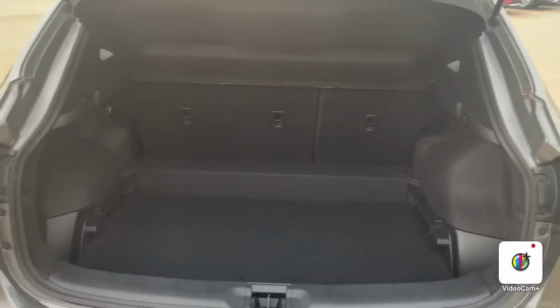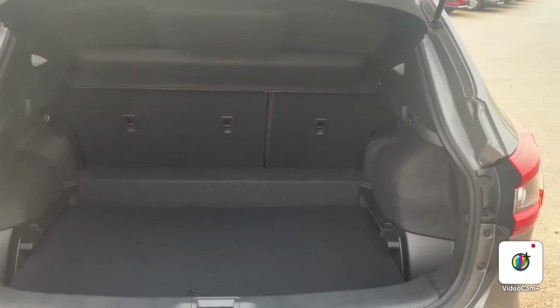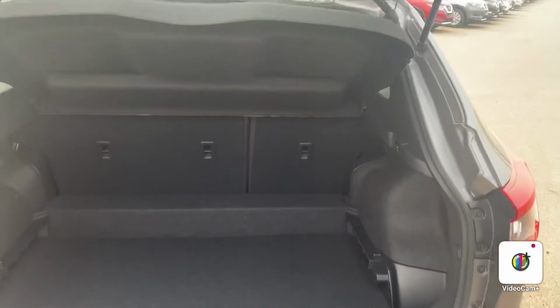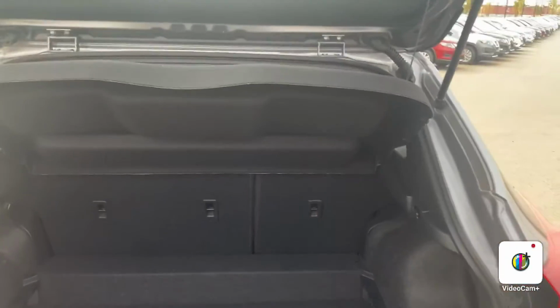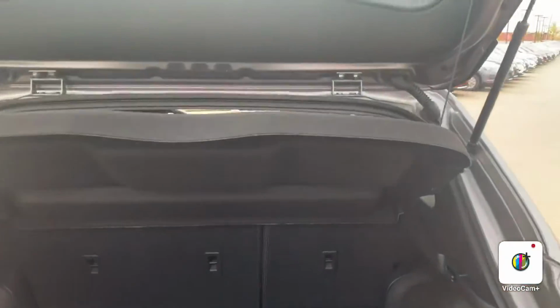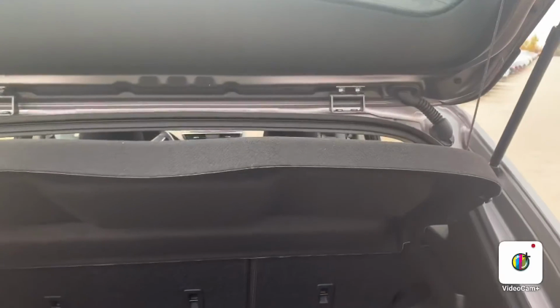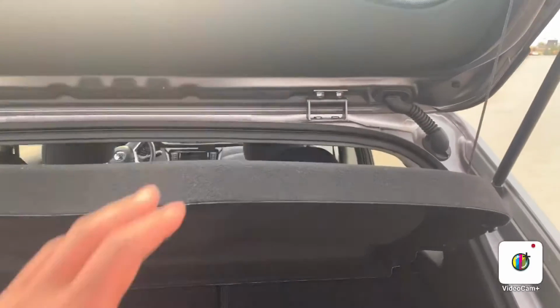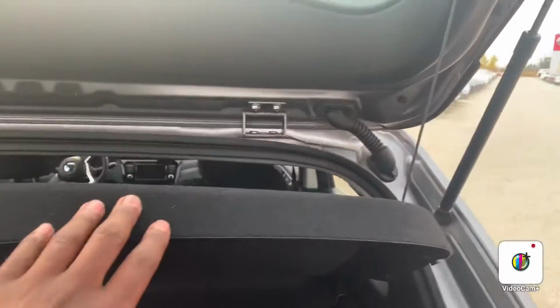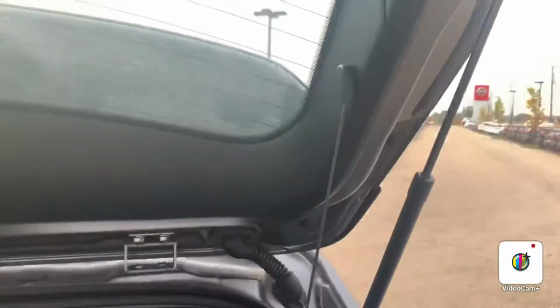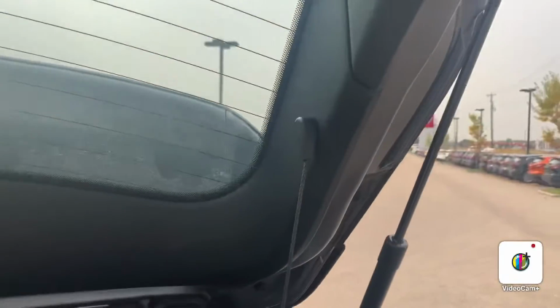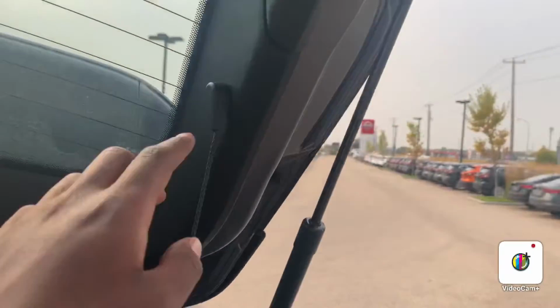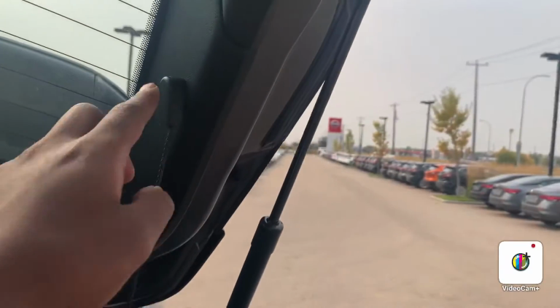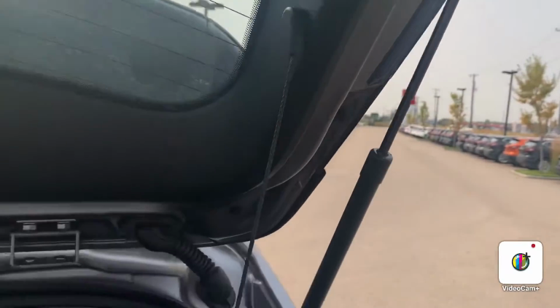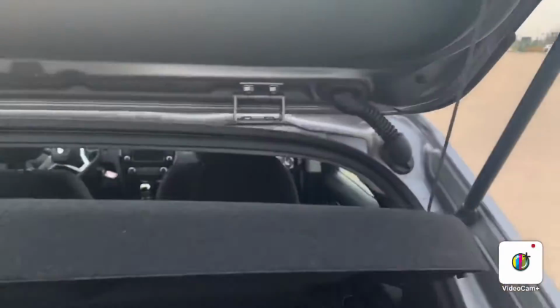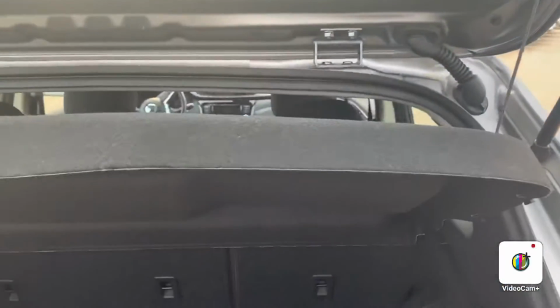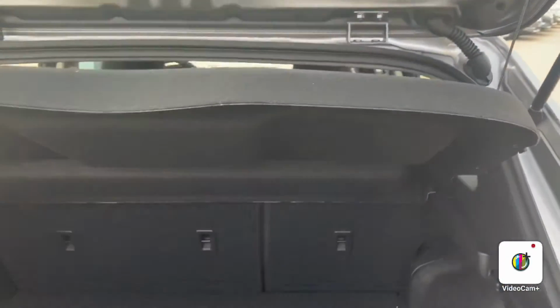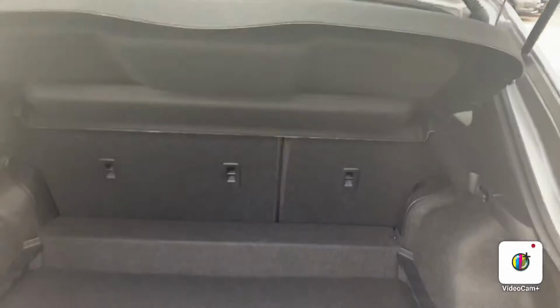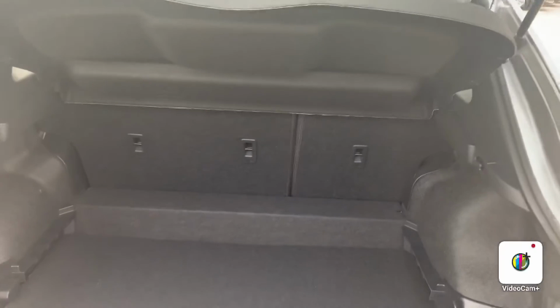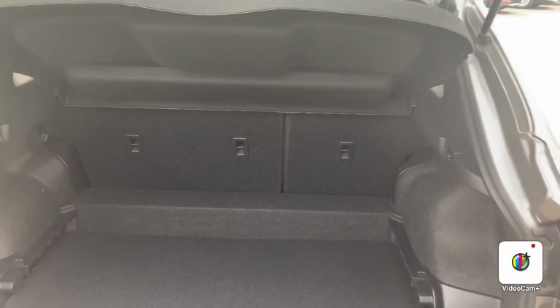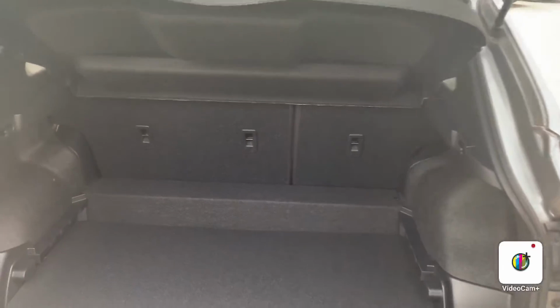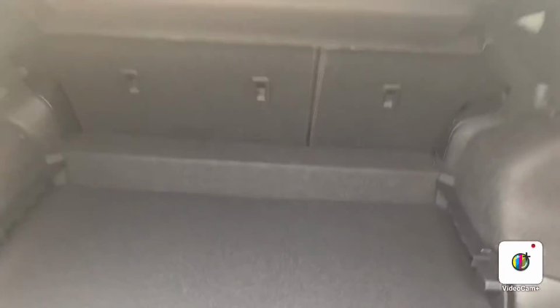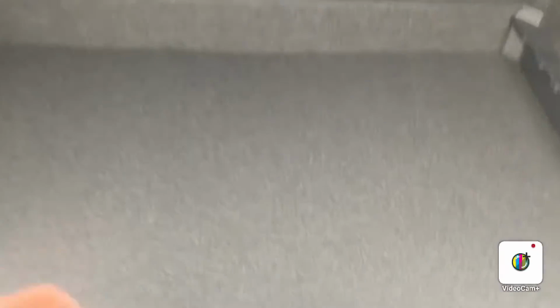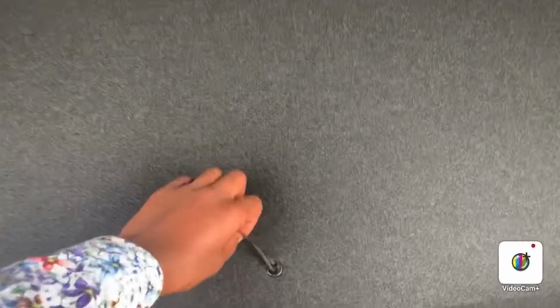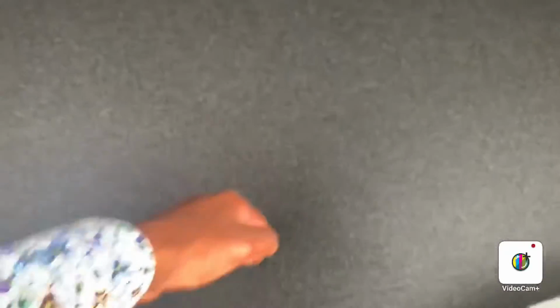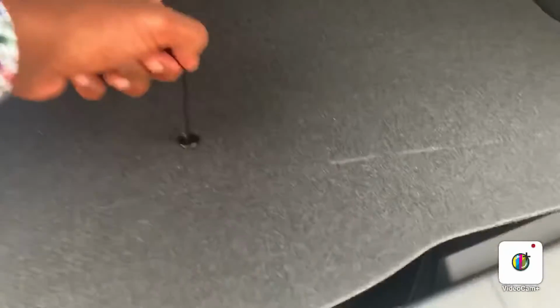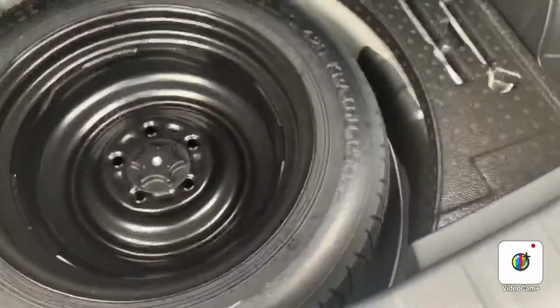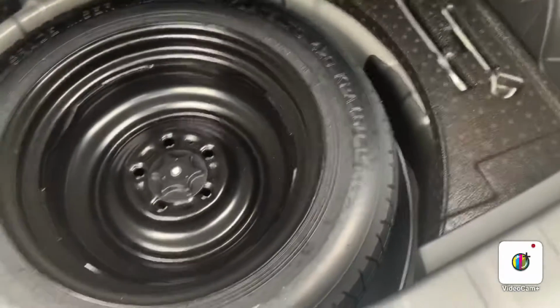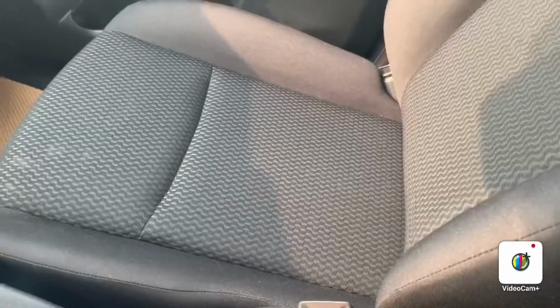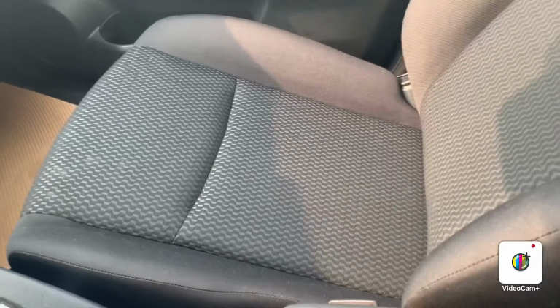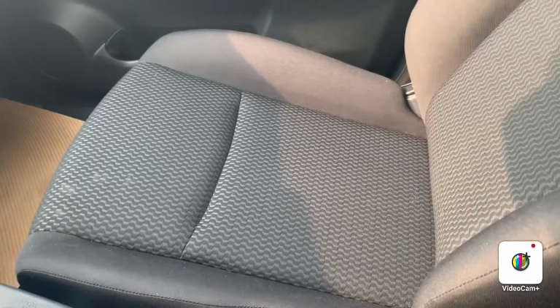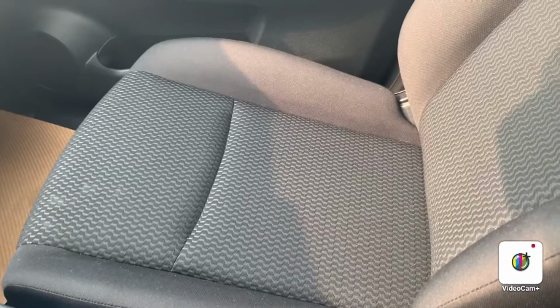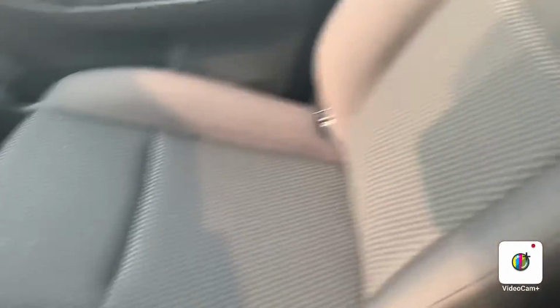Looking at the trunk, you can see all the space it has to offer. The best thing about it is it comes with a built-in privacy cover, and it does come off just by unclipping right there. The back row seats do fold down to give you some extra cargo space, and right underneath here is where you can find your spare tire.